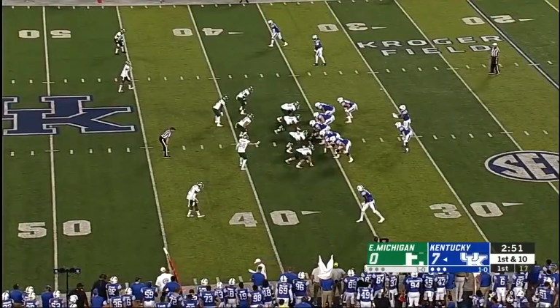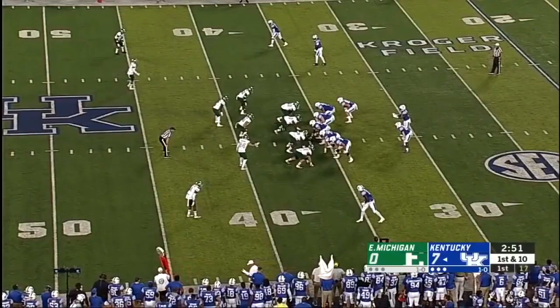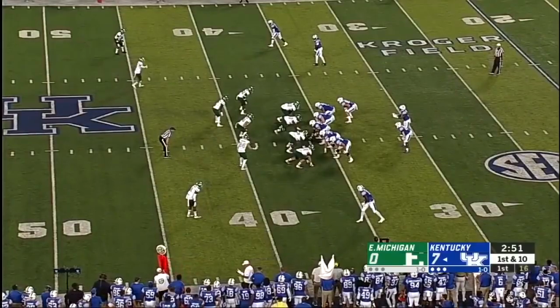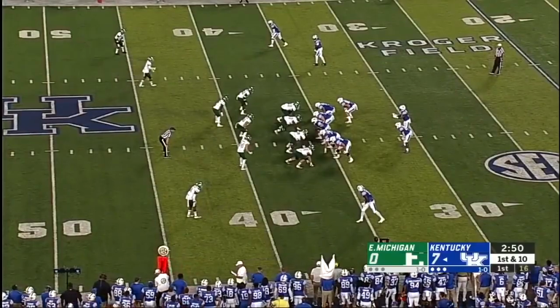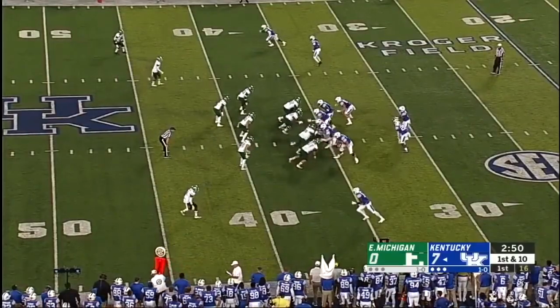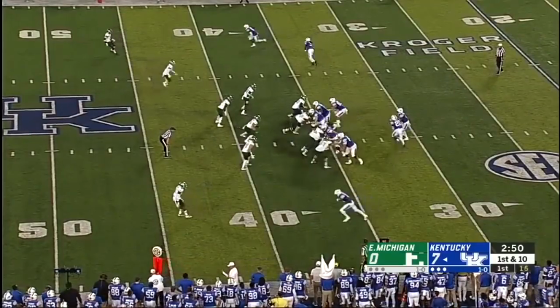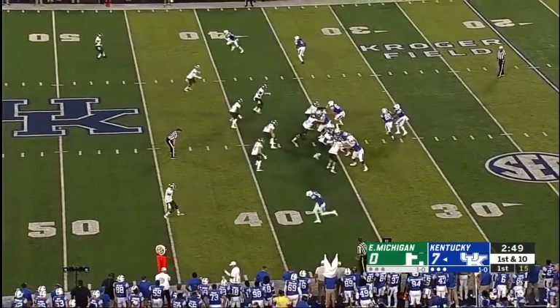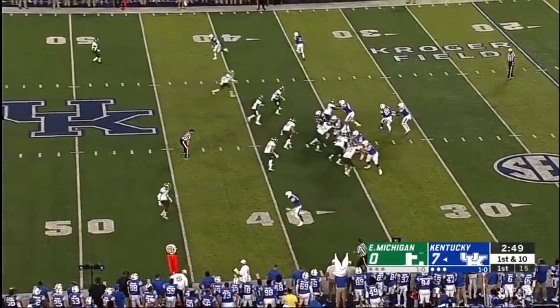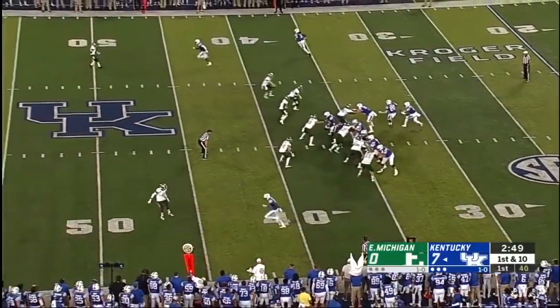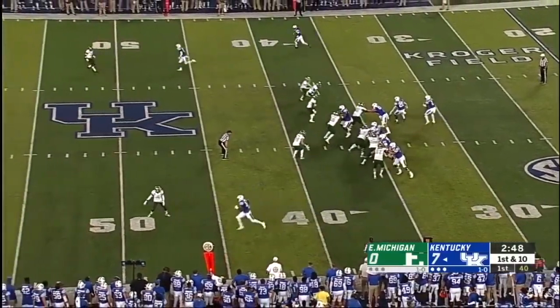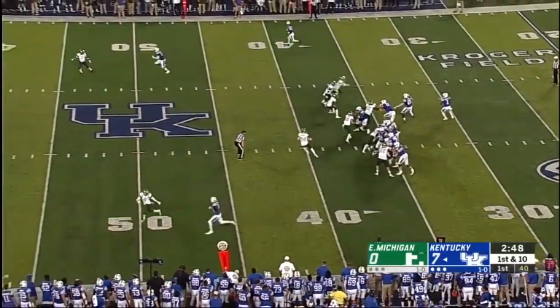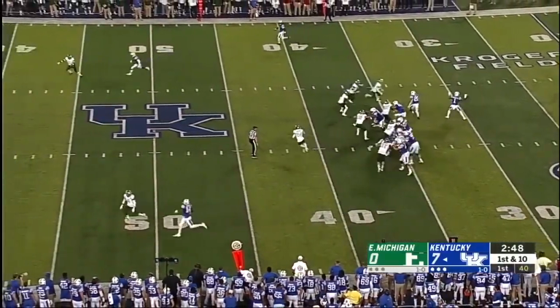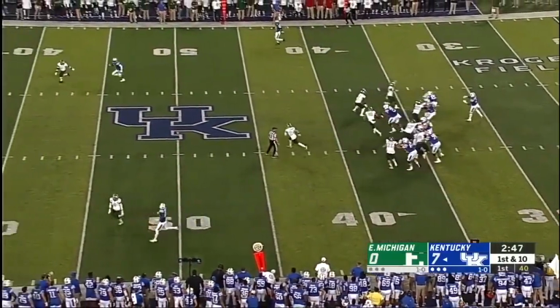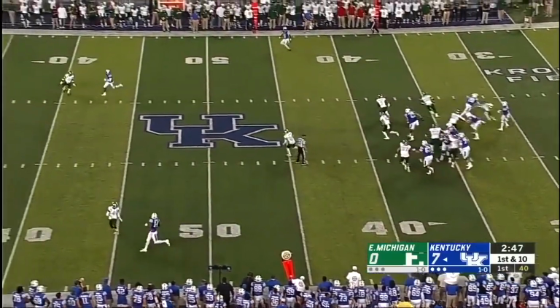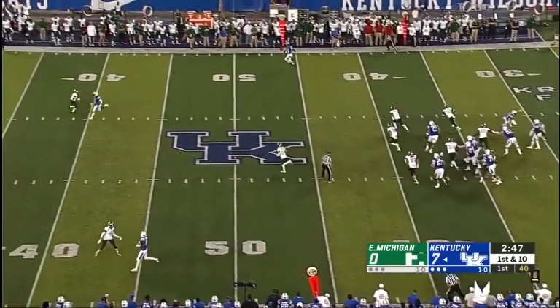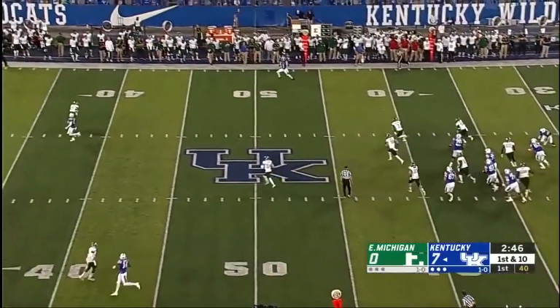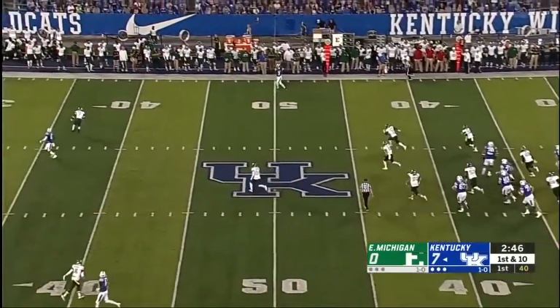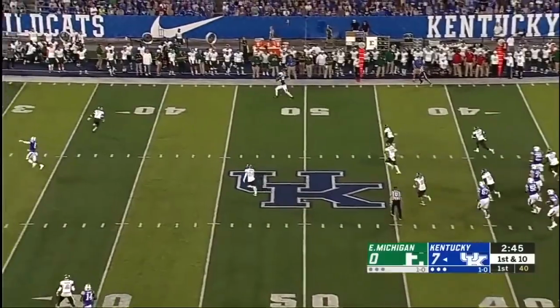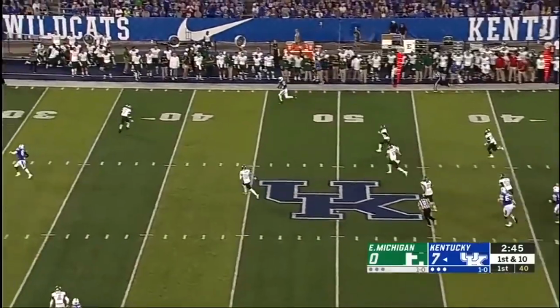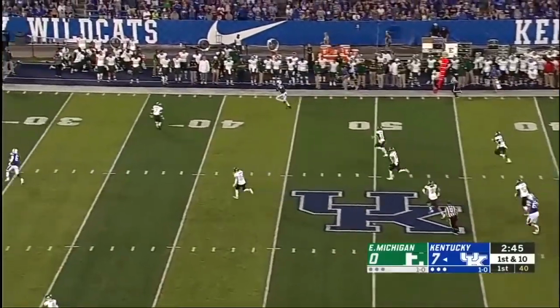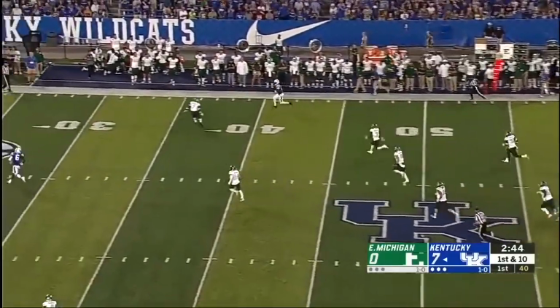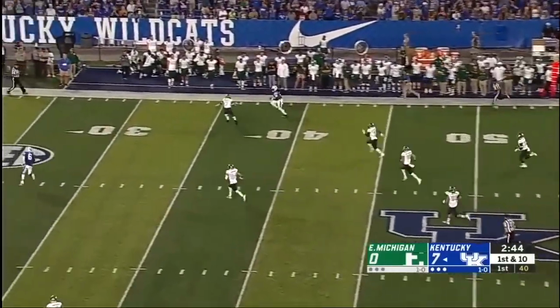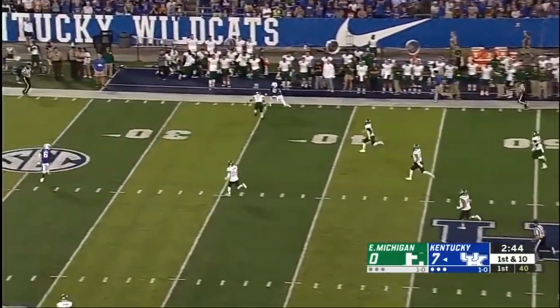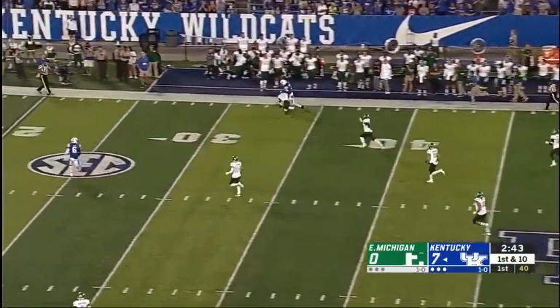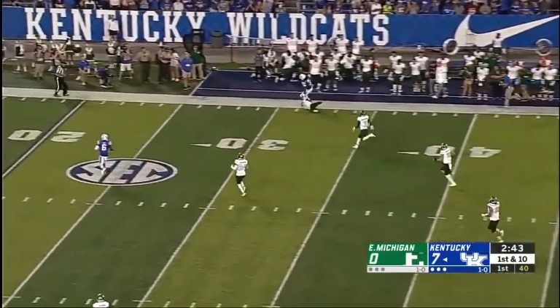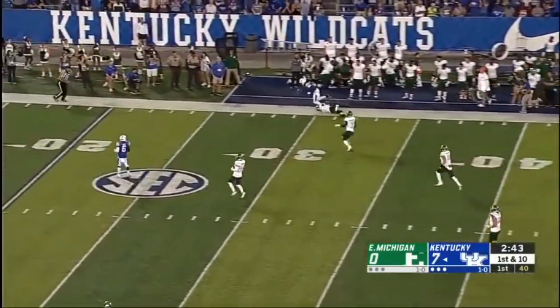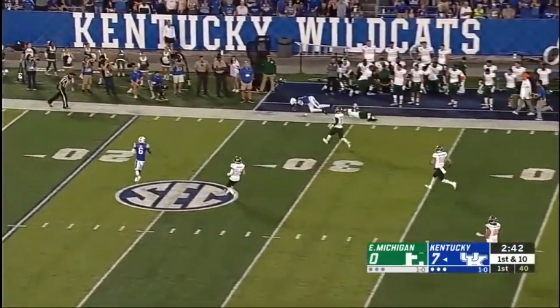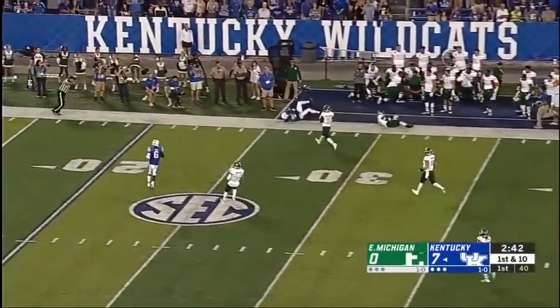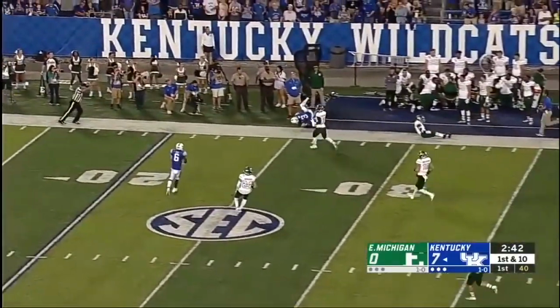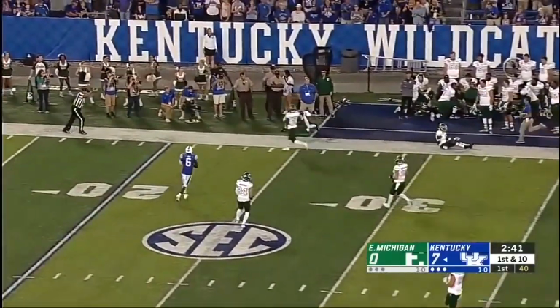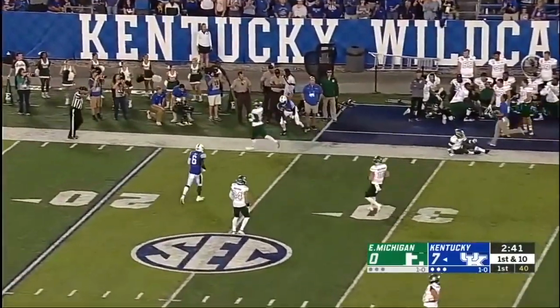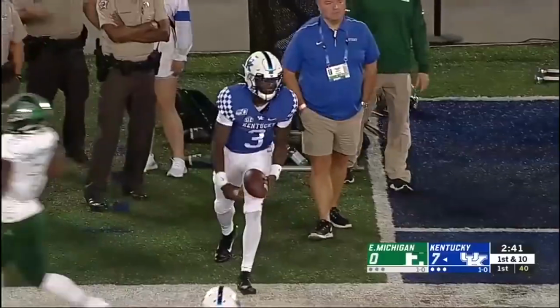Now Bowden in the Wildcats fakes the handoff. Bowden's going to throw. Bowden's got a man wide open at midfield, streaking down the far sideline — it's Terry Wilson, the quarterback.